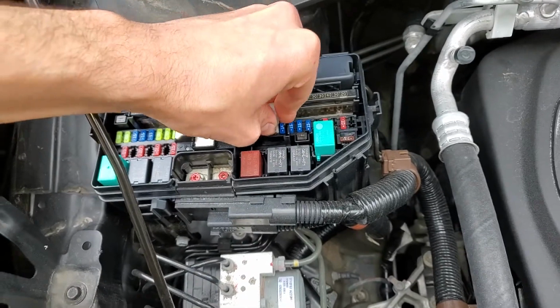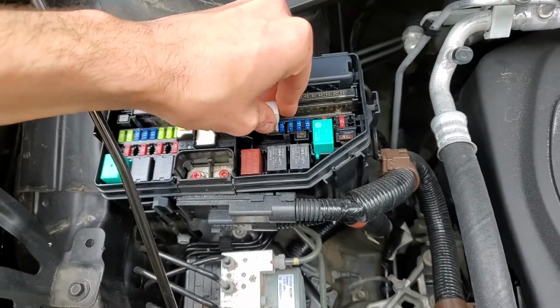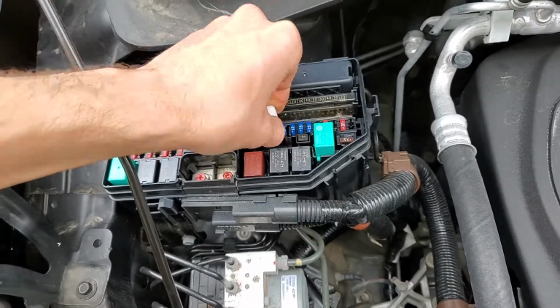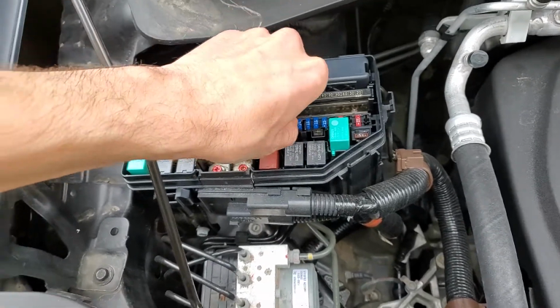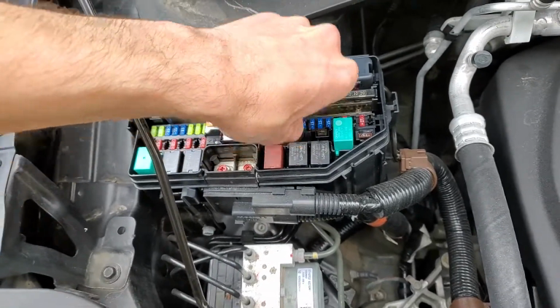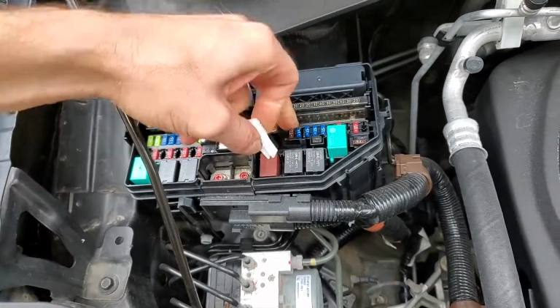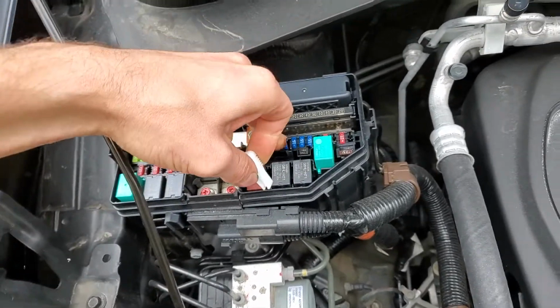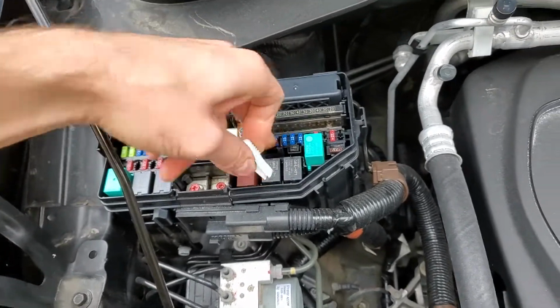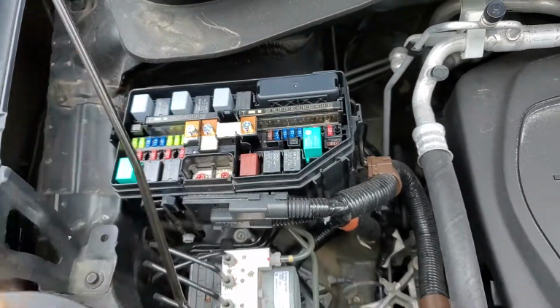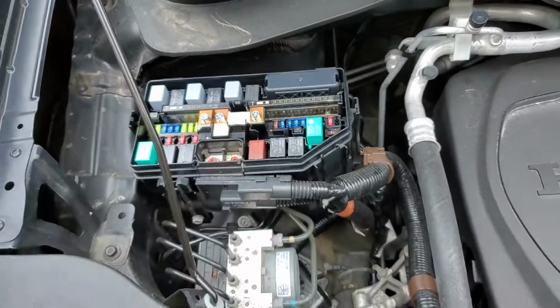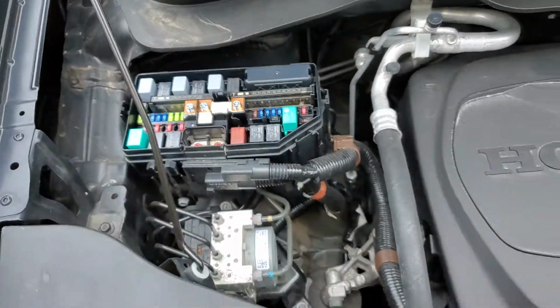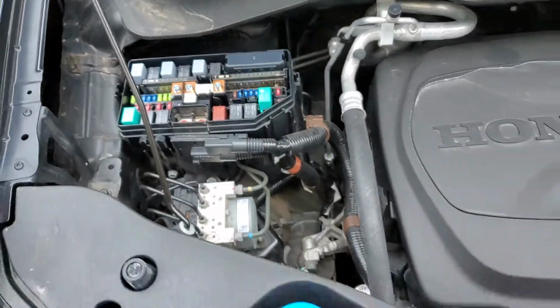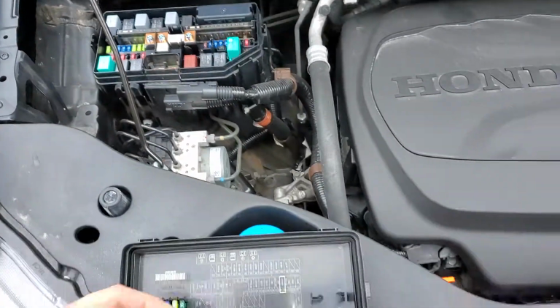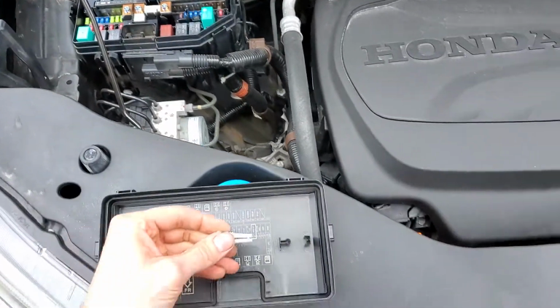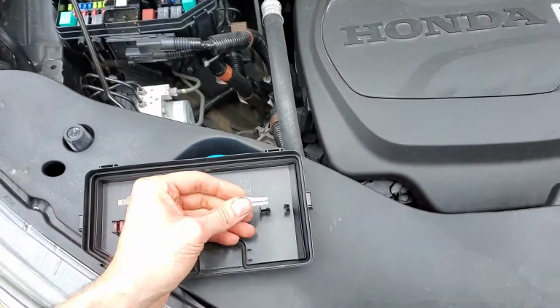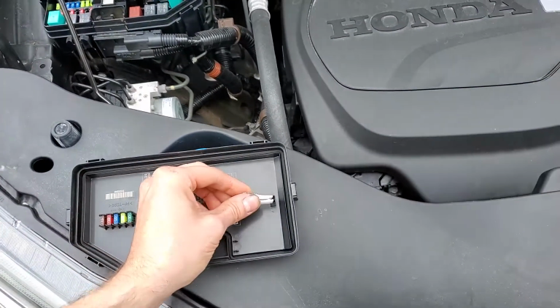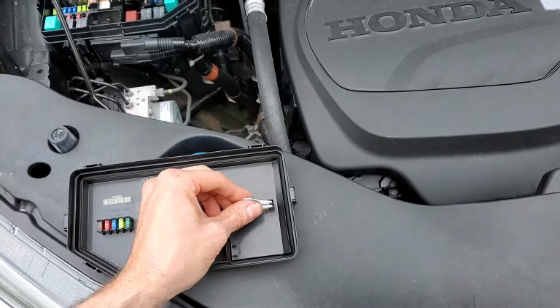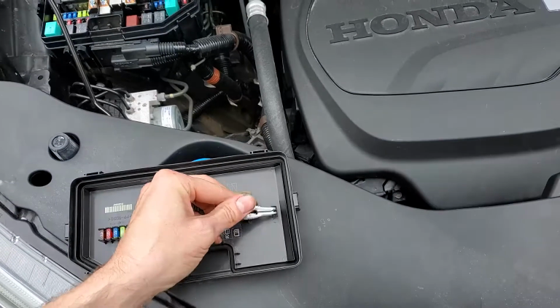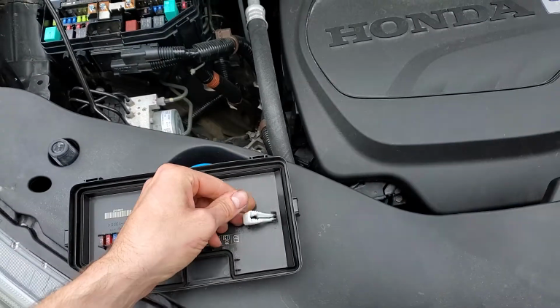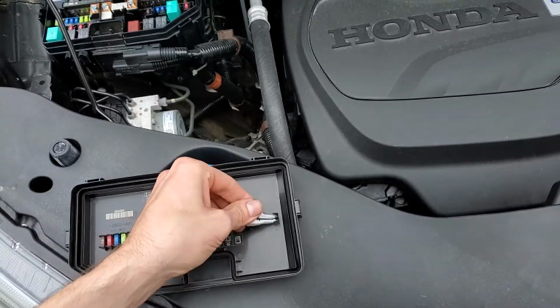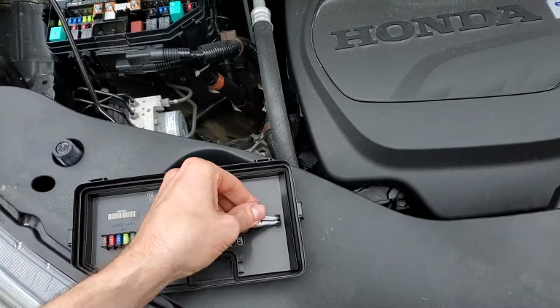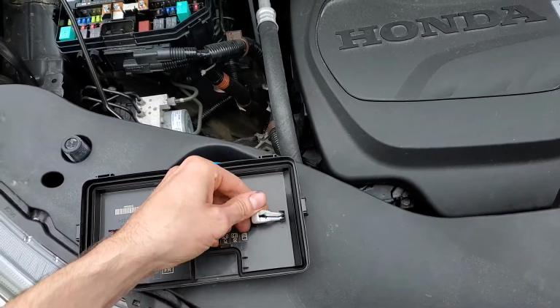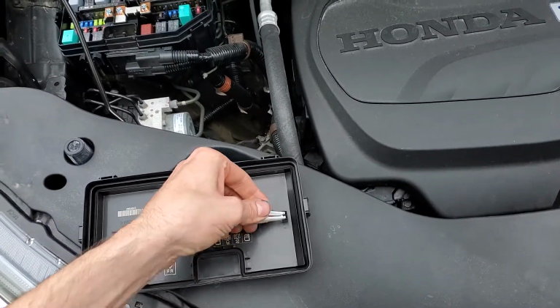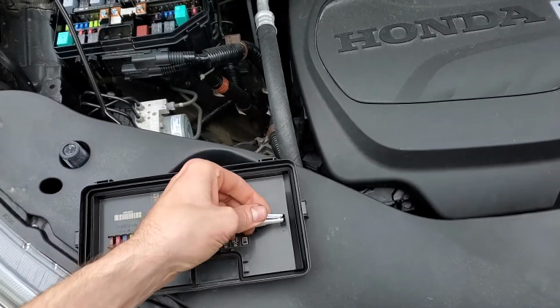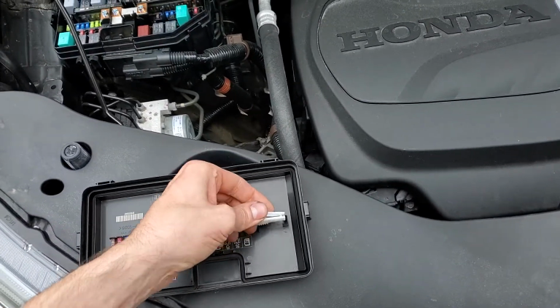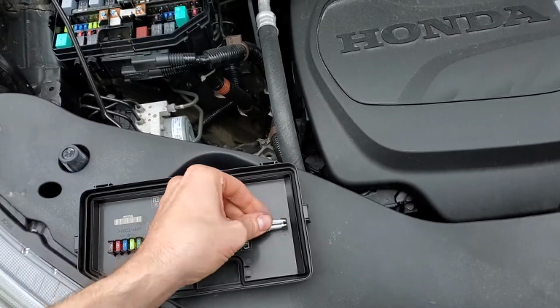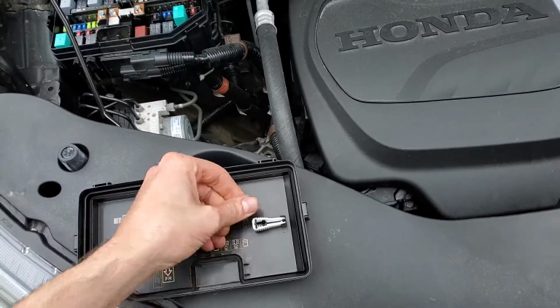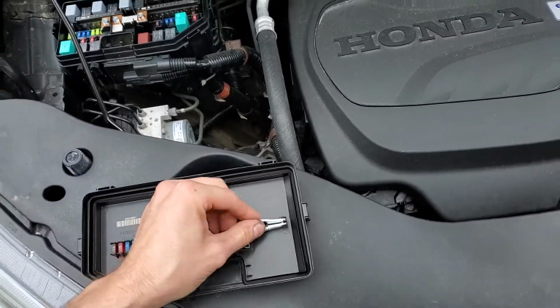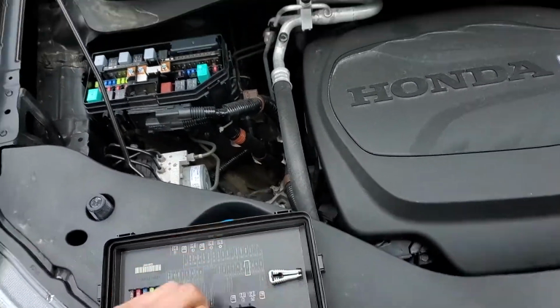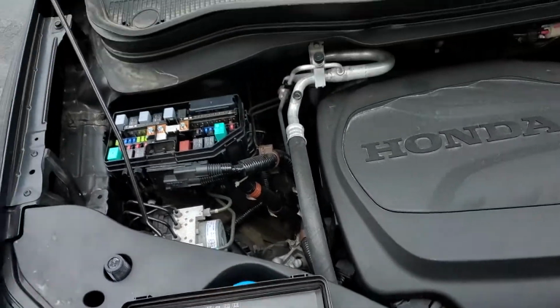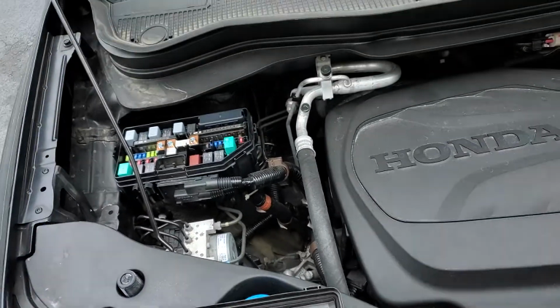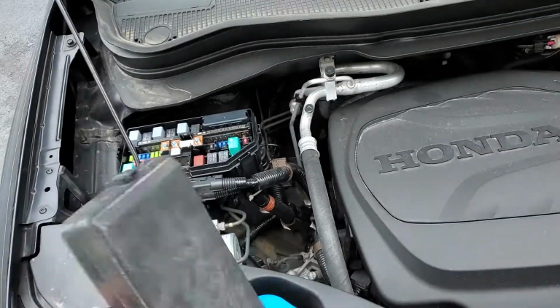I hope this was helpful. Let me know if you guys have any questions, or more importantly, any advice about troubleshooting the heat or the AC on your Honda Pilot.